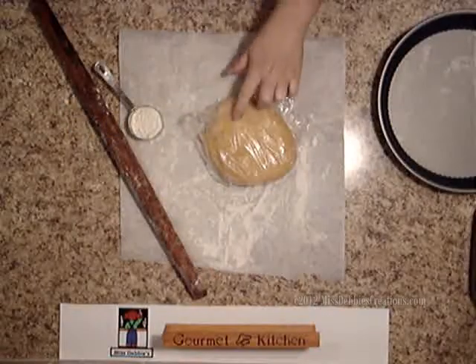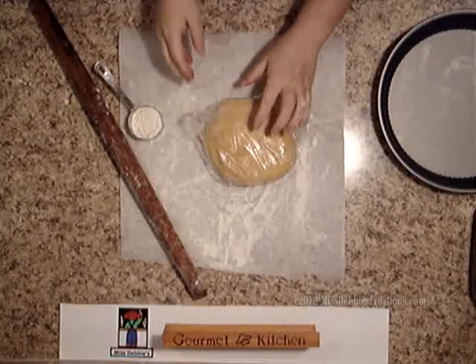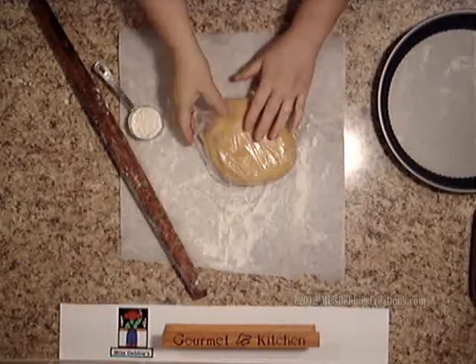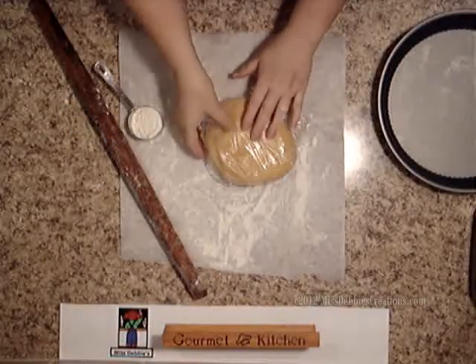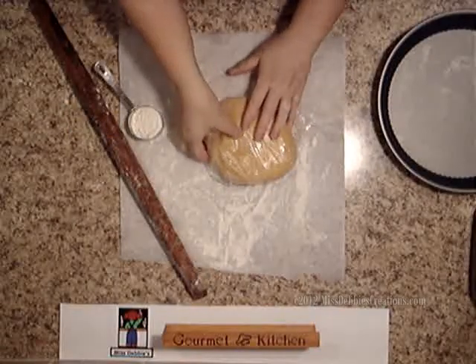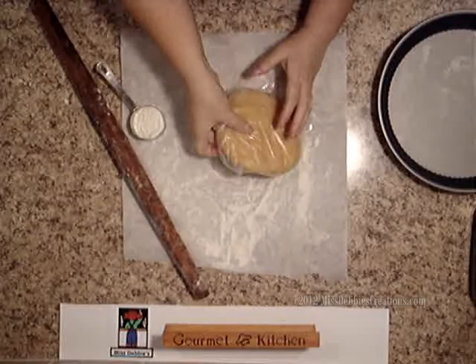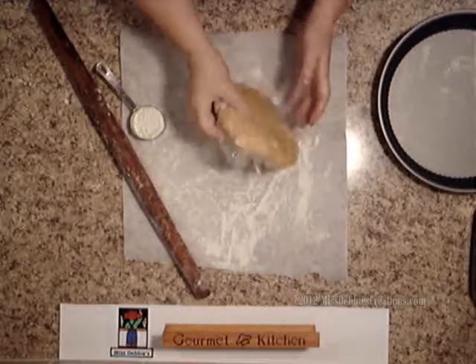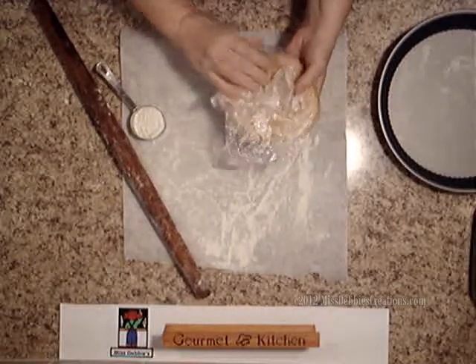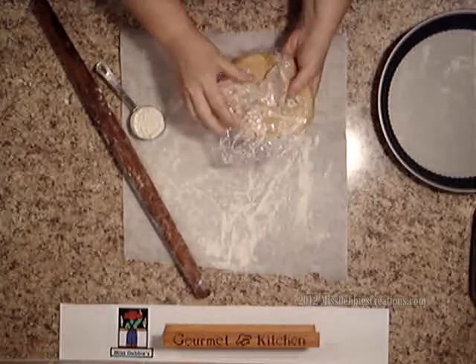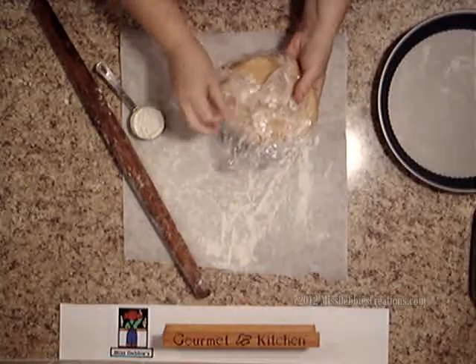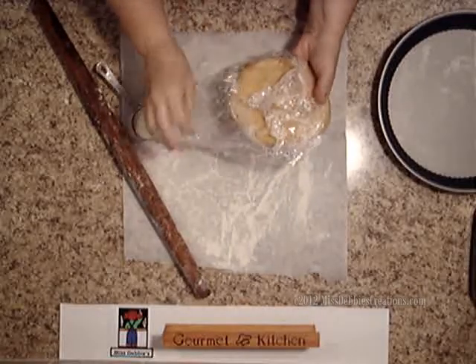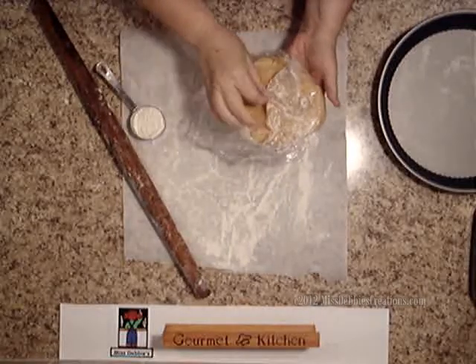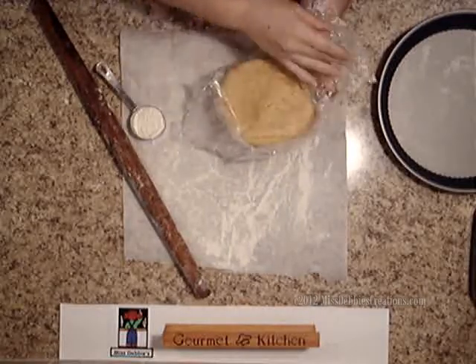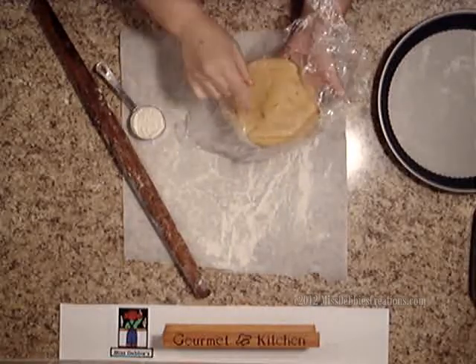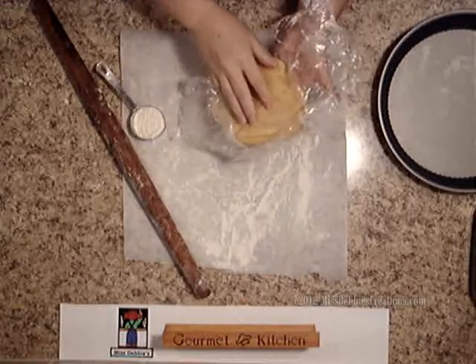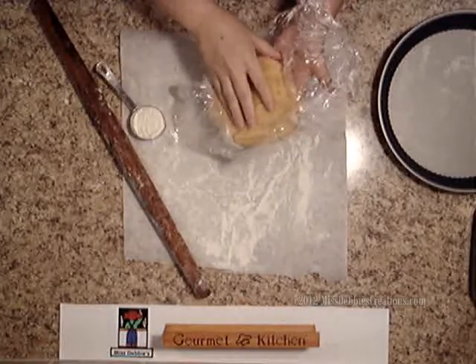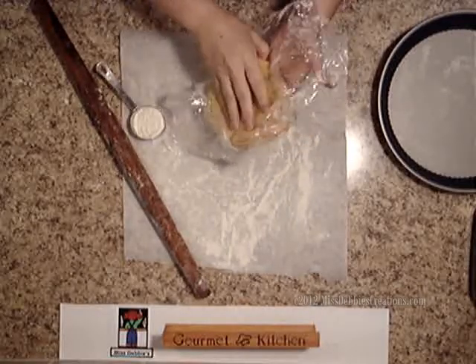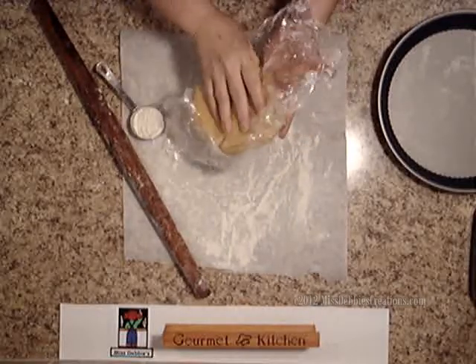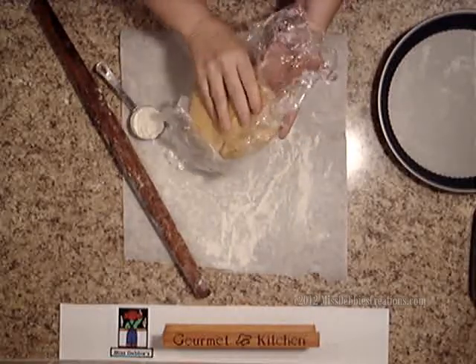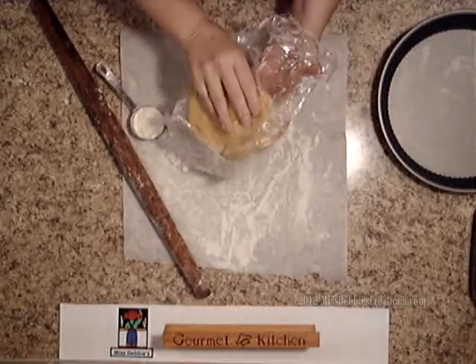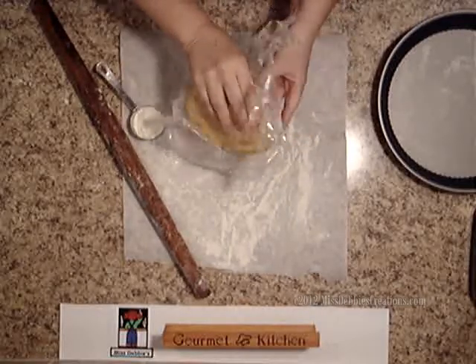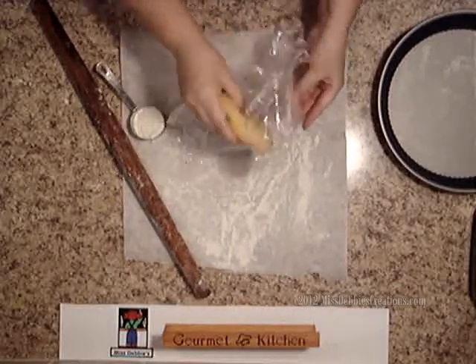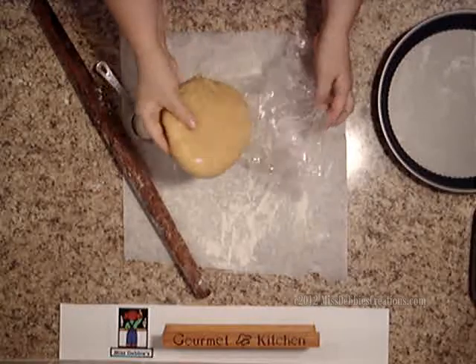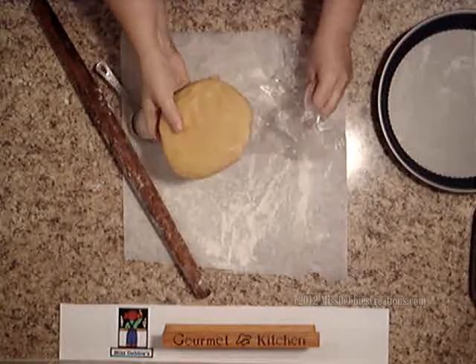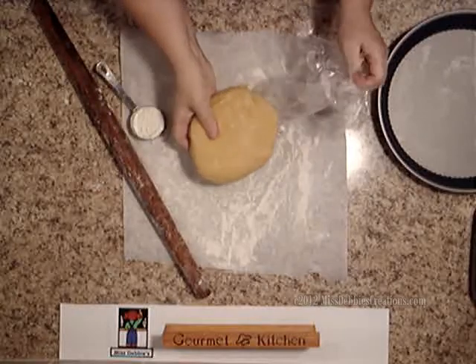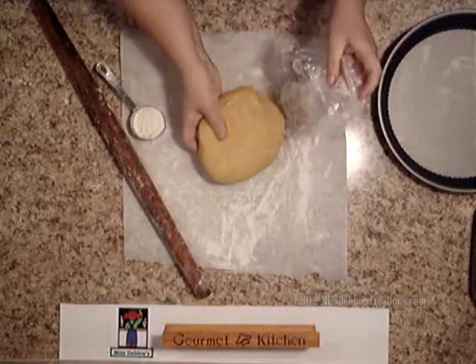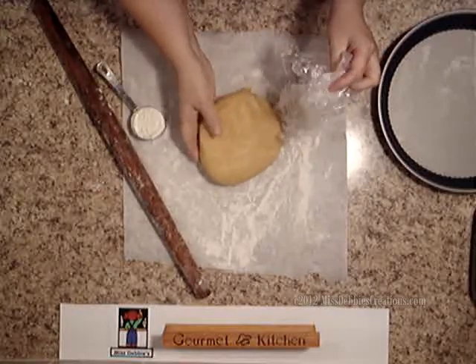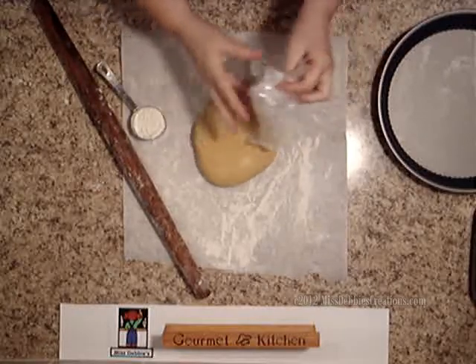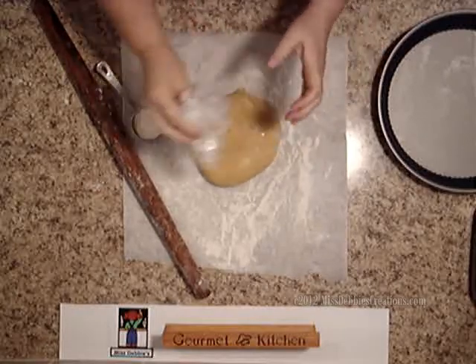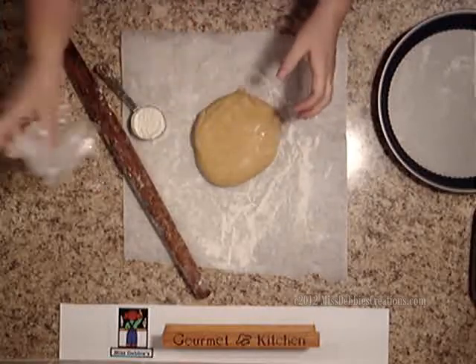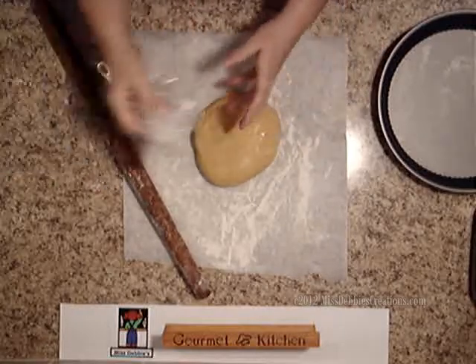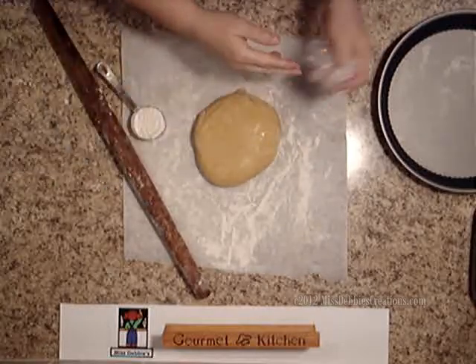I removed my pastry out of the freezer. I put it there just for a little while because it wasn't getting cold enough quick enough, so I just stuck it in there for about 20 minutes.